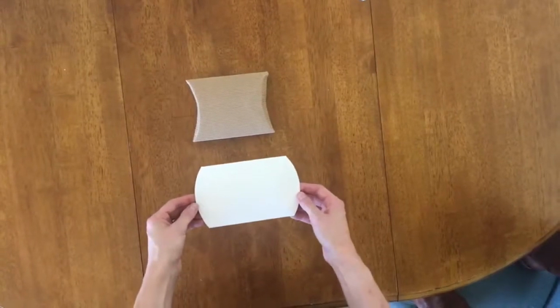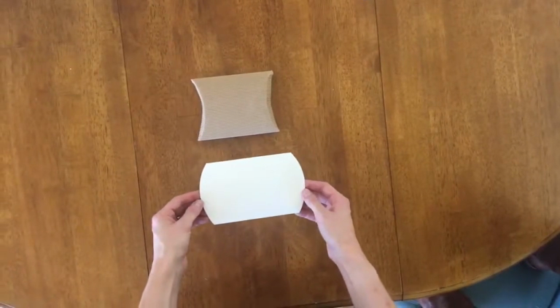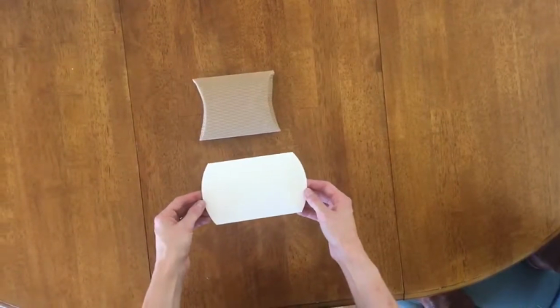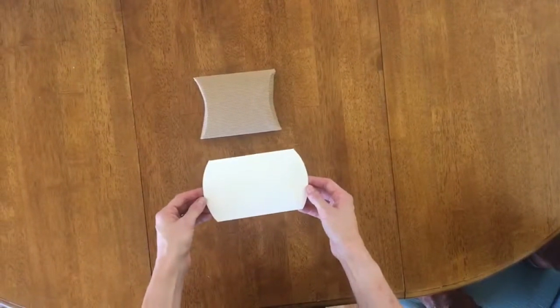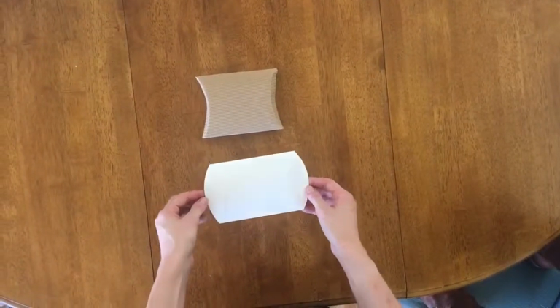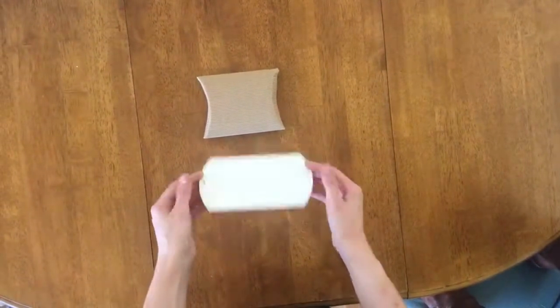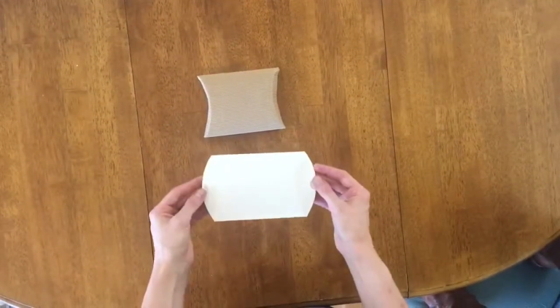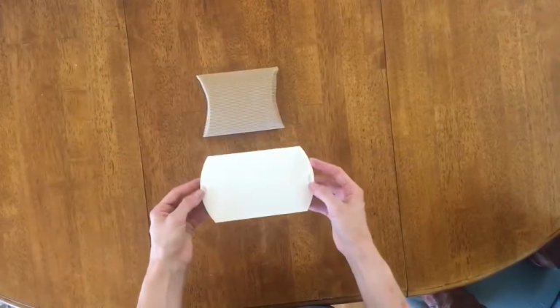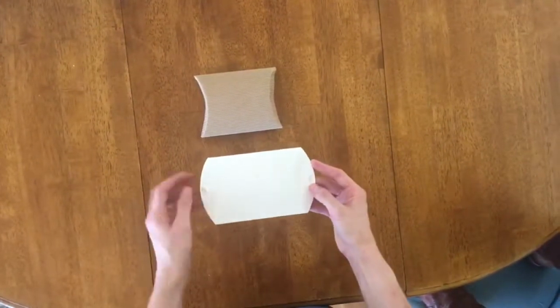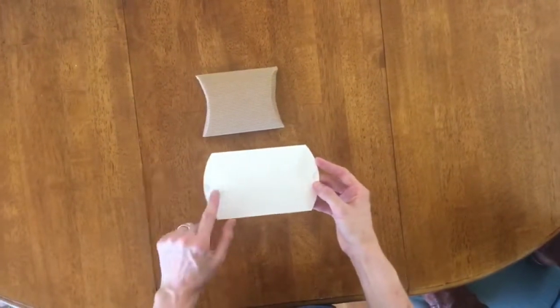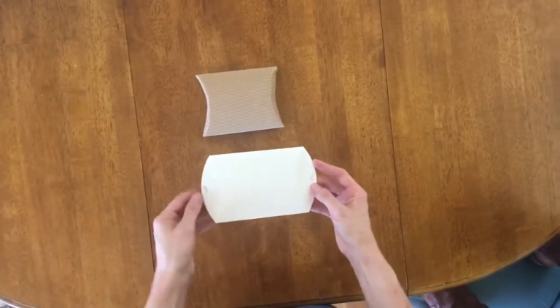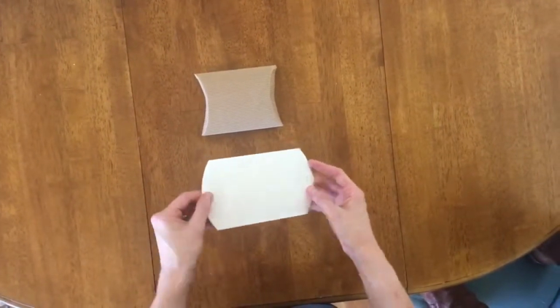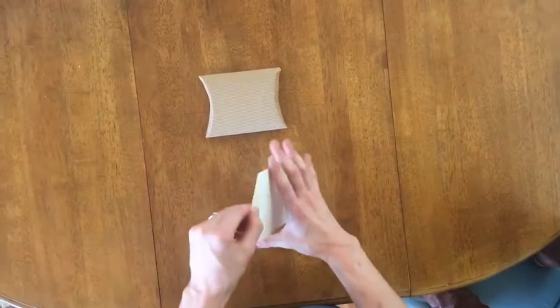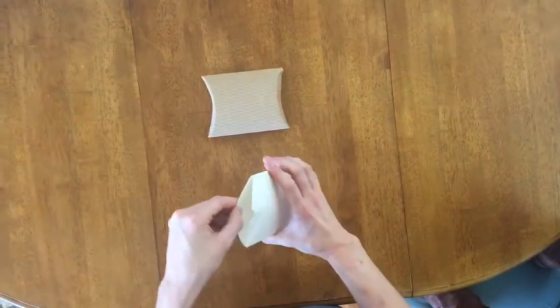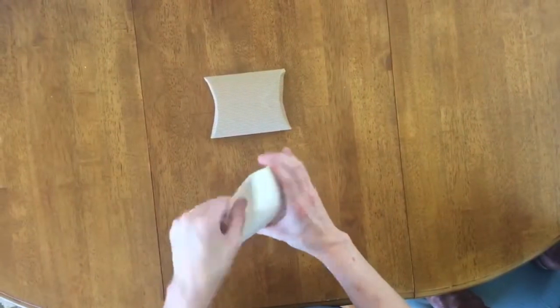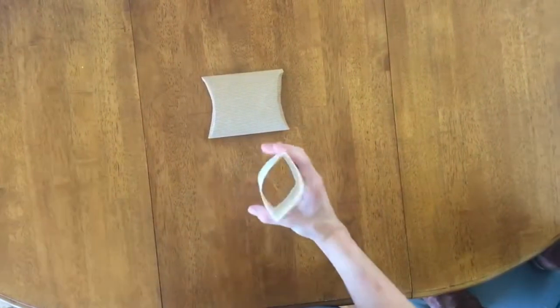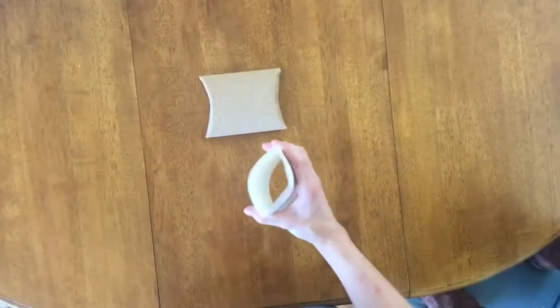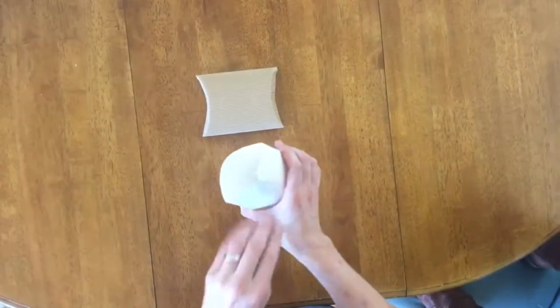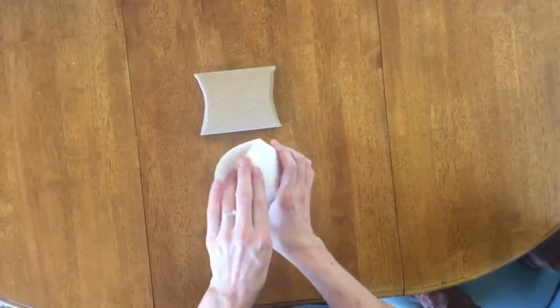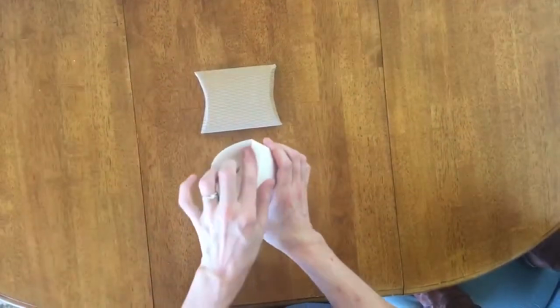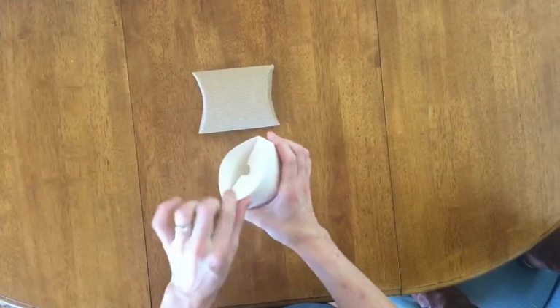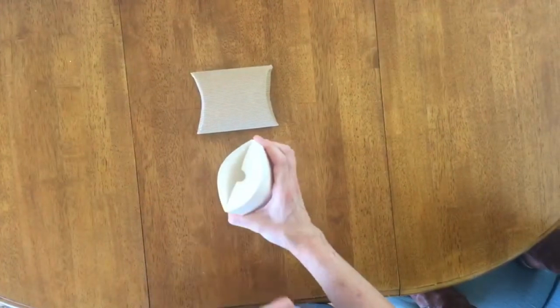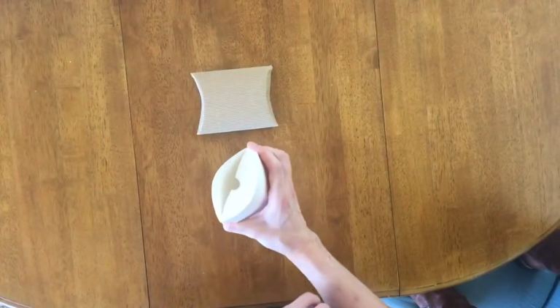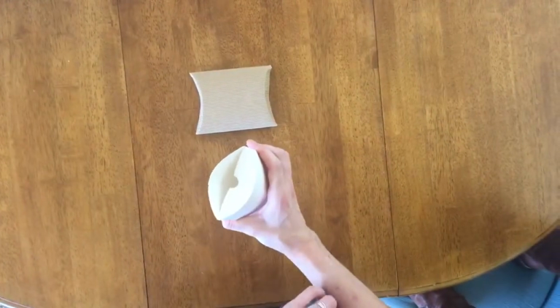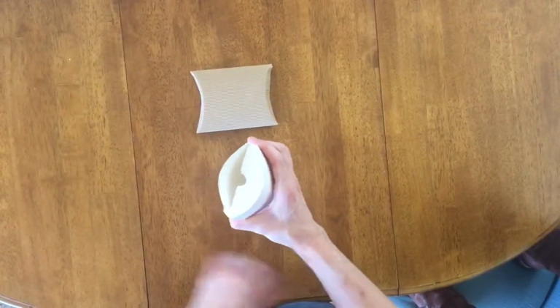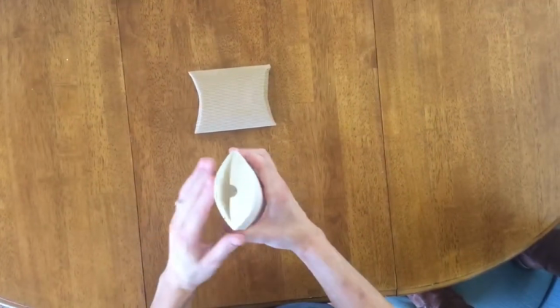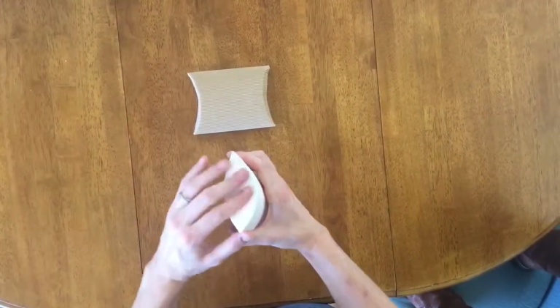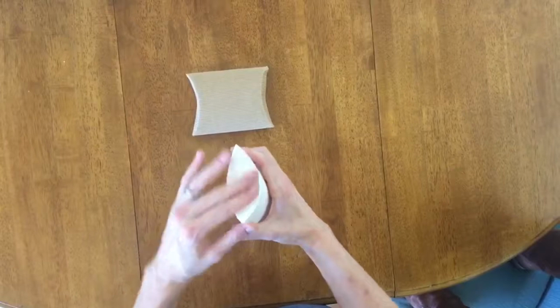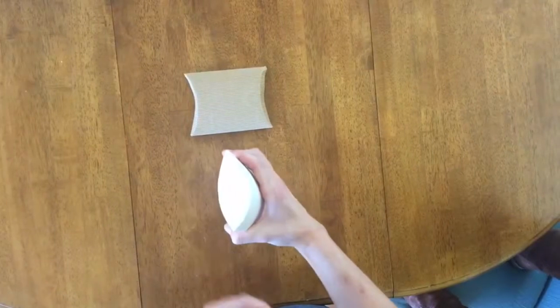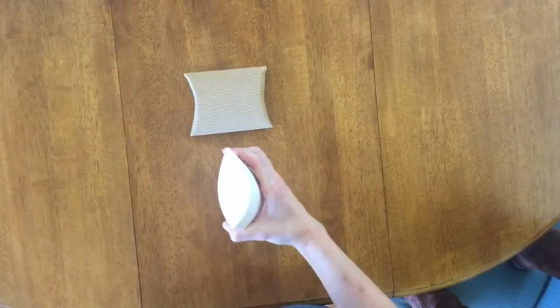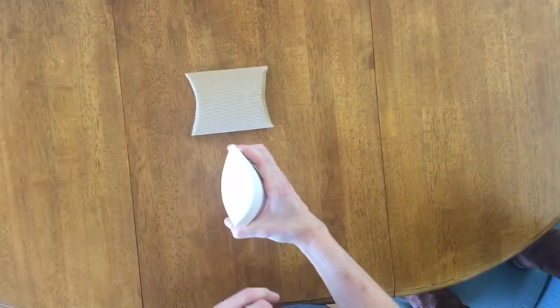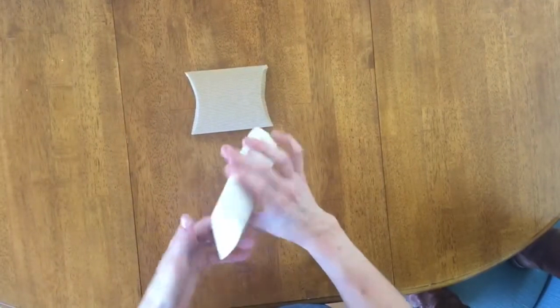This is how to put together the pillow box. You're going to start with the side of the indents up. Creasing the box open, you're going to push one of the indented sides in first, and then the other side next to it.